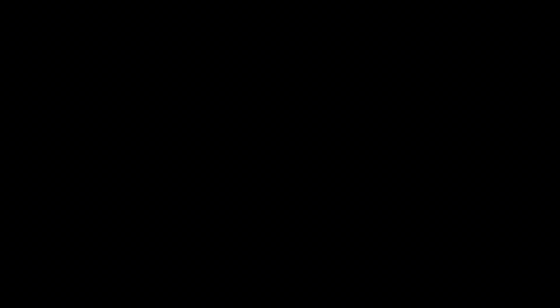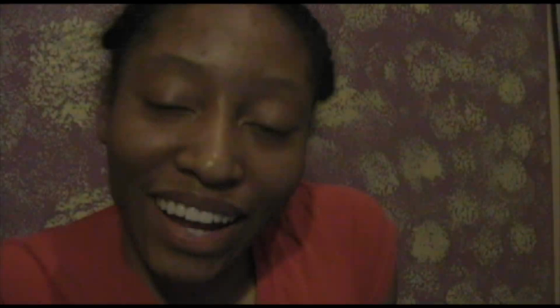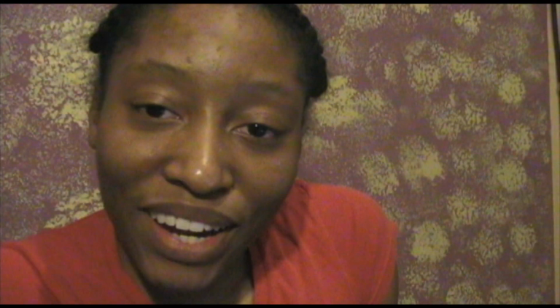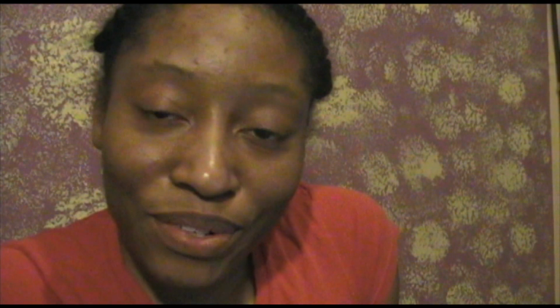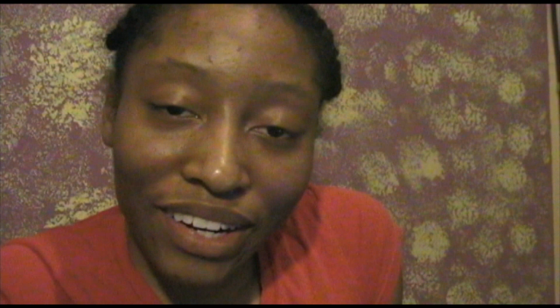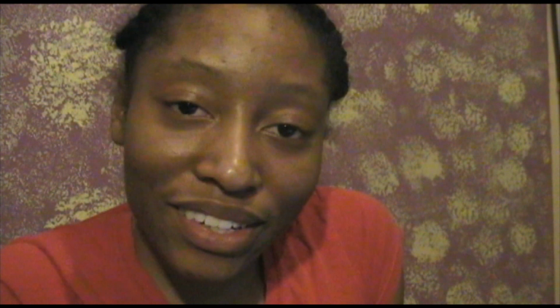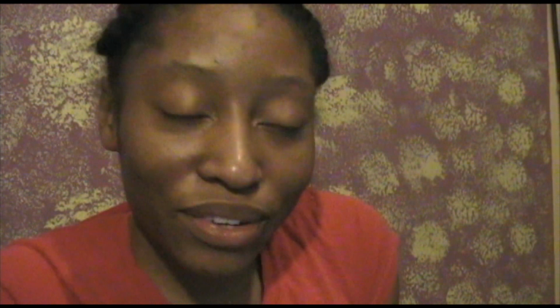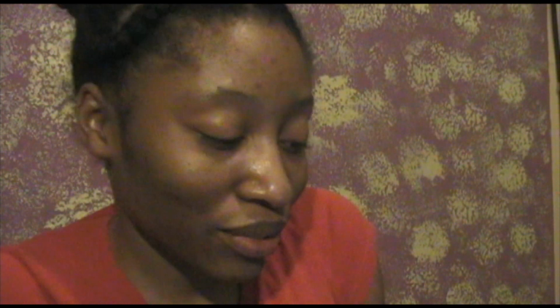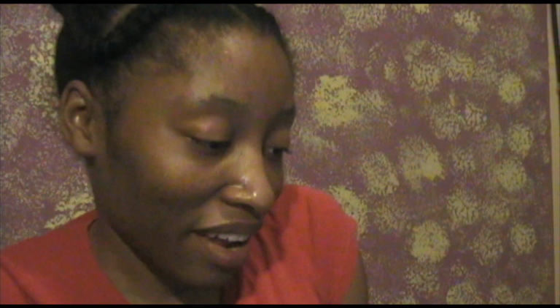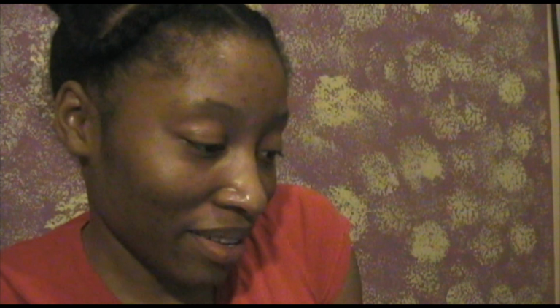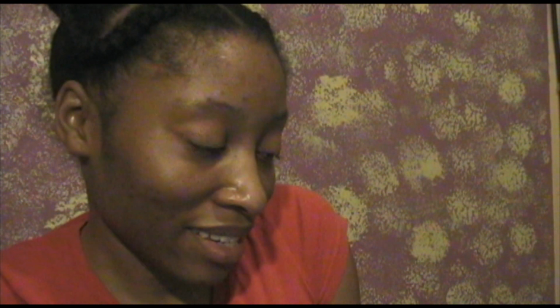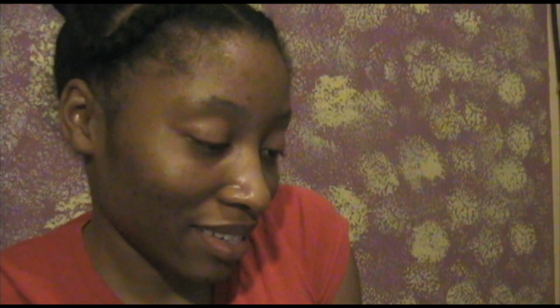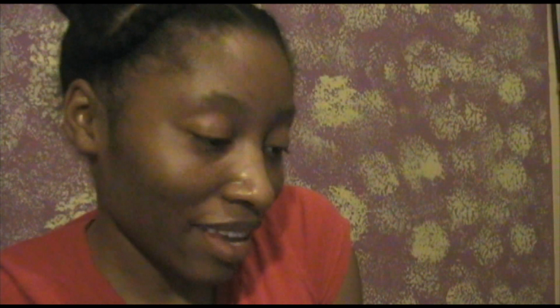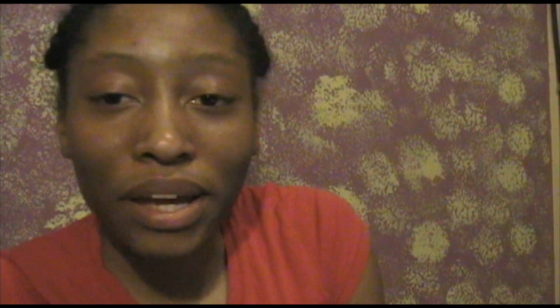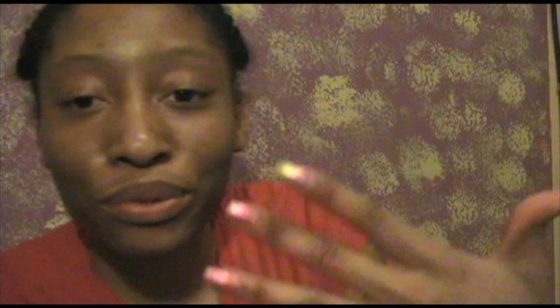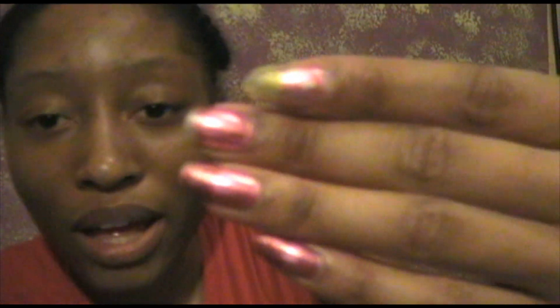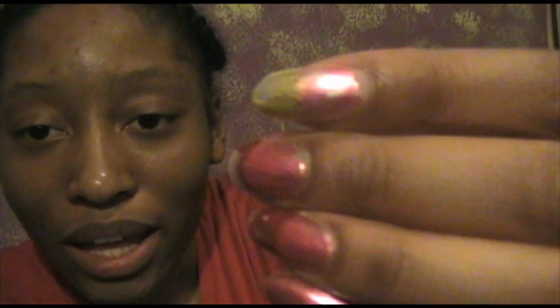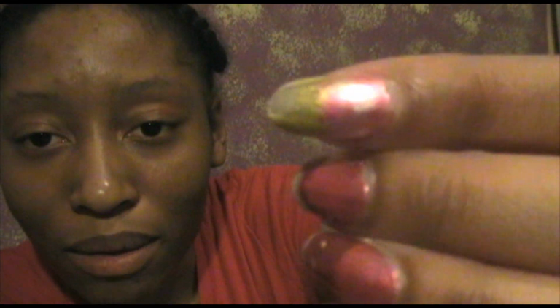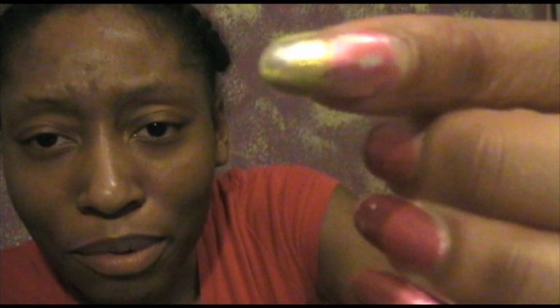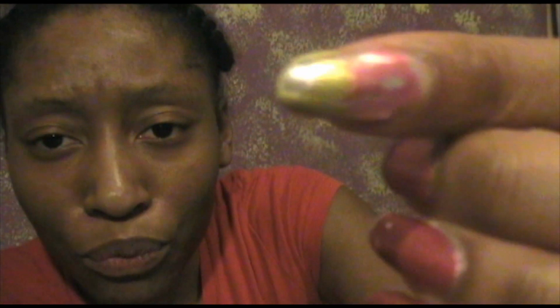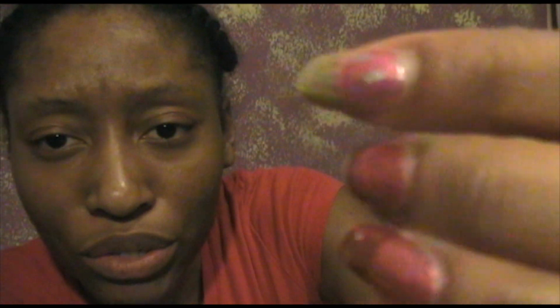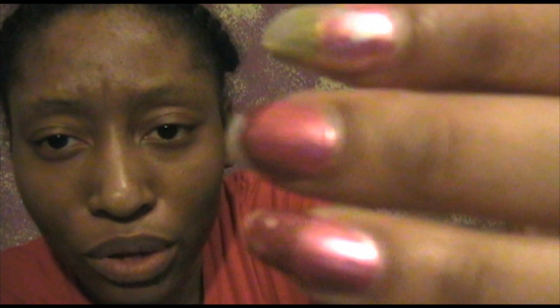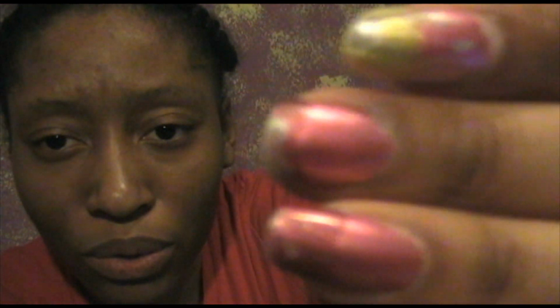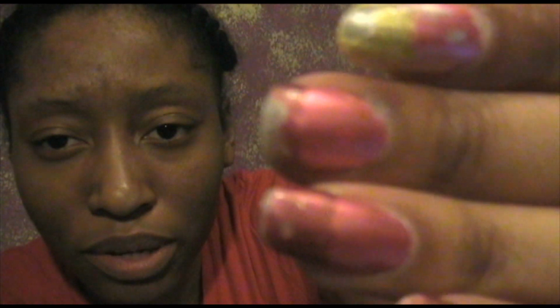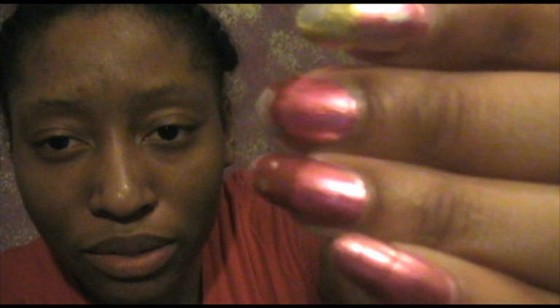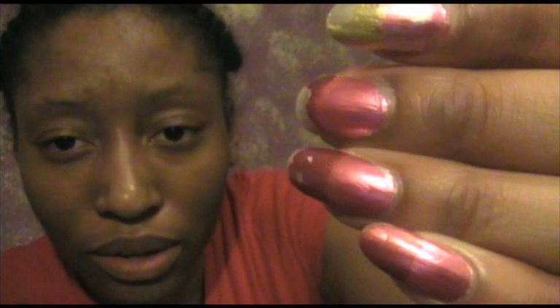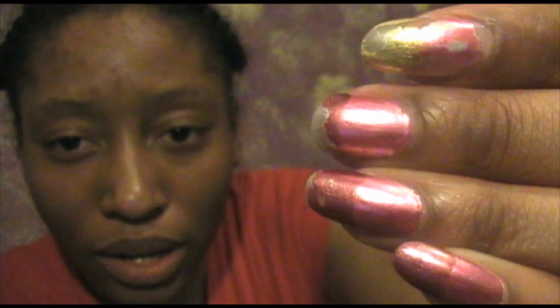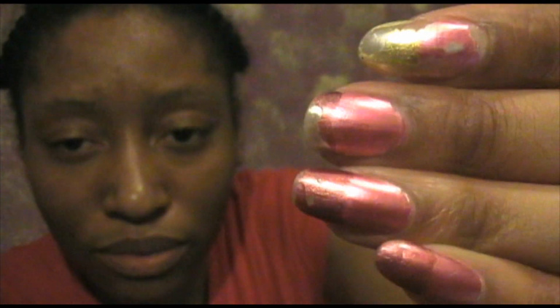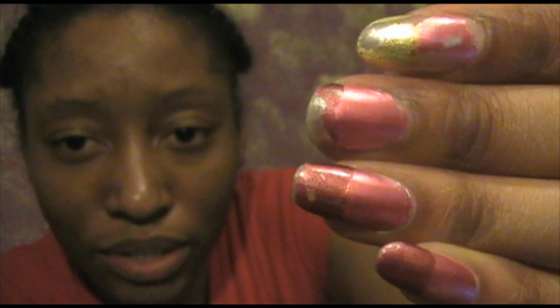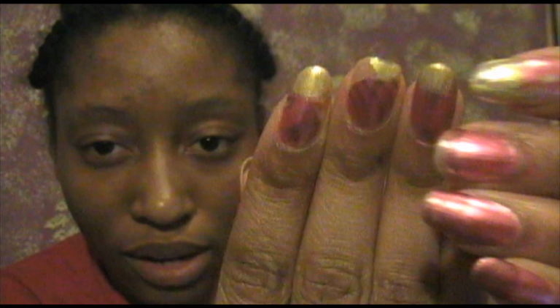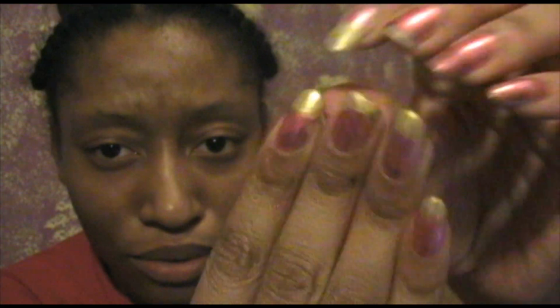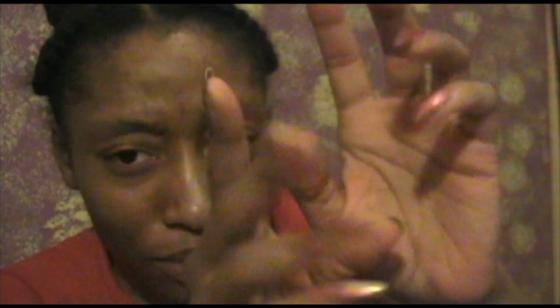Hey guys, it's me Sugar, and today we need to do our nails — this is nail day! I've been going way too long with my nails looking all kinds of crazy.